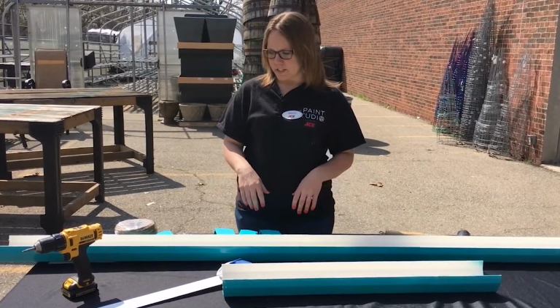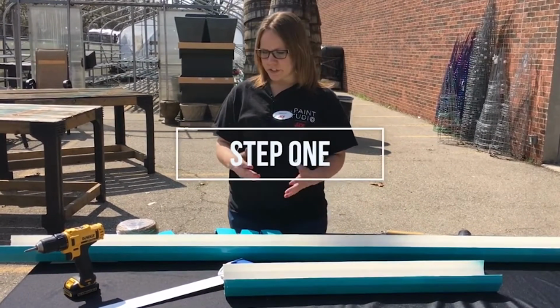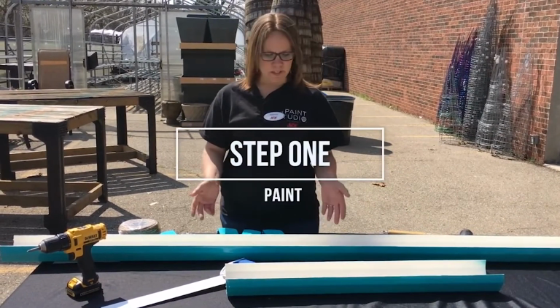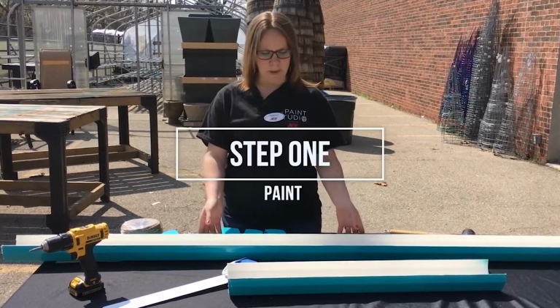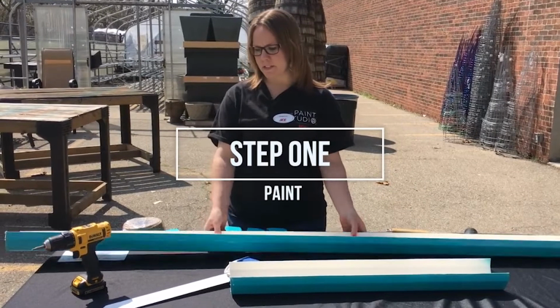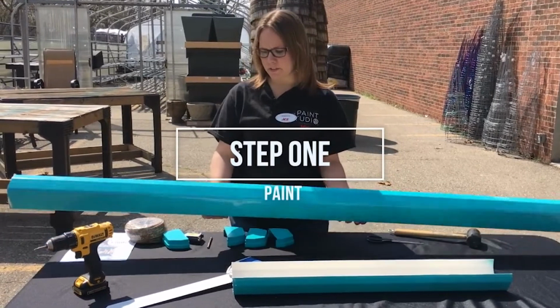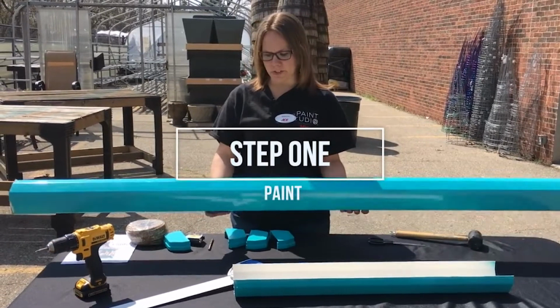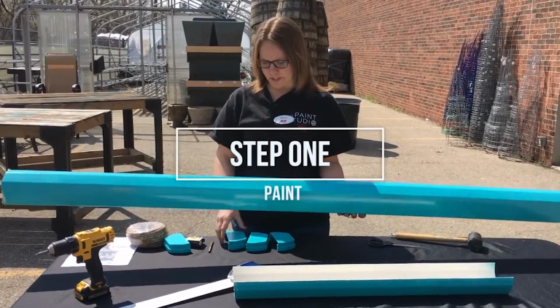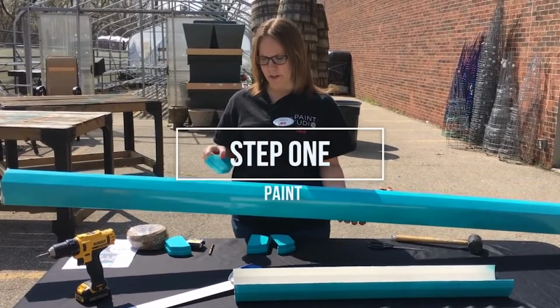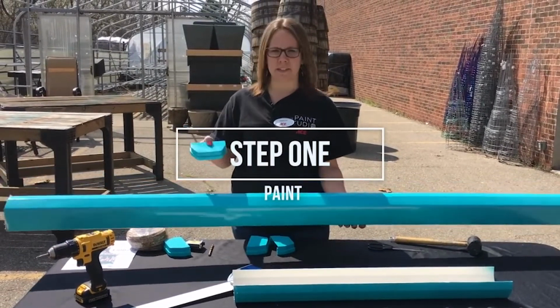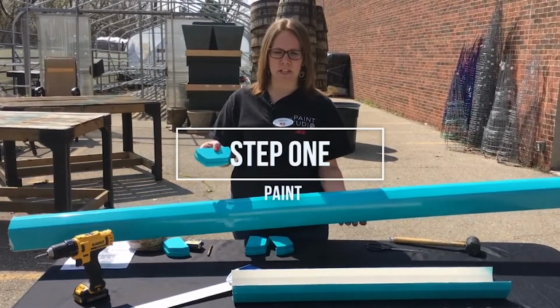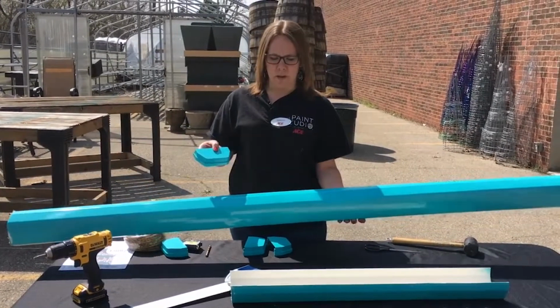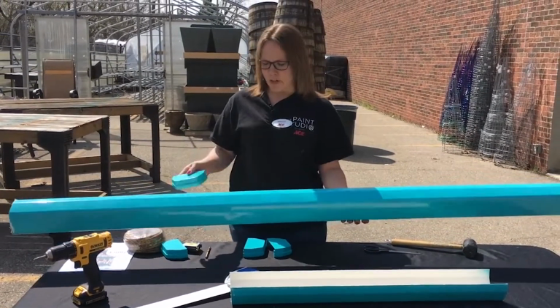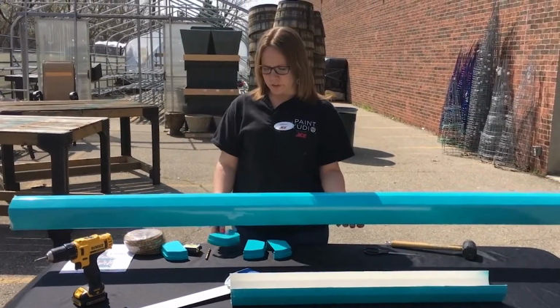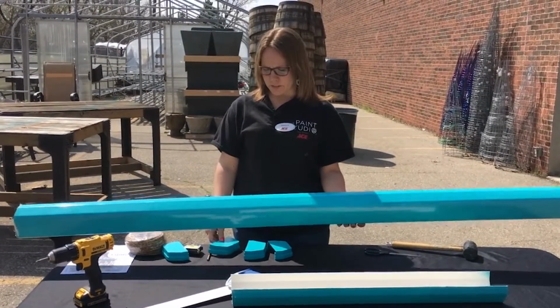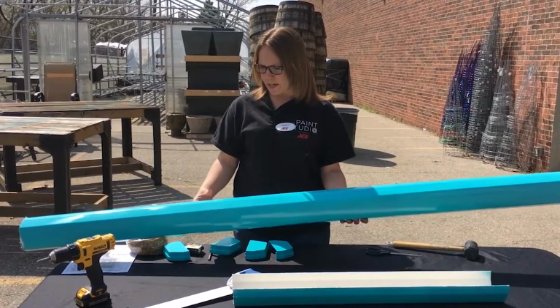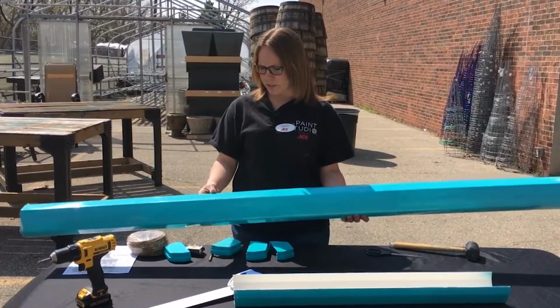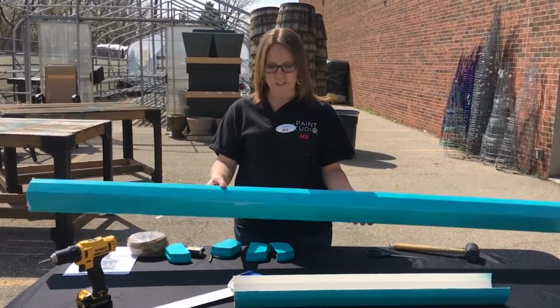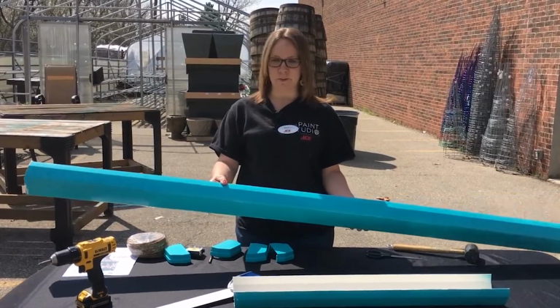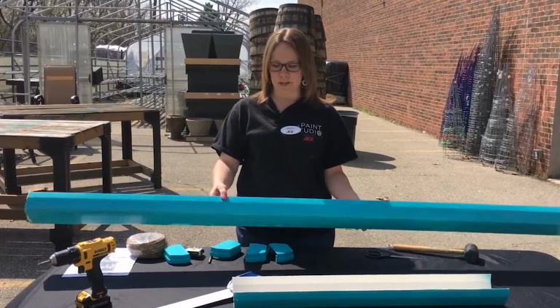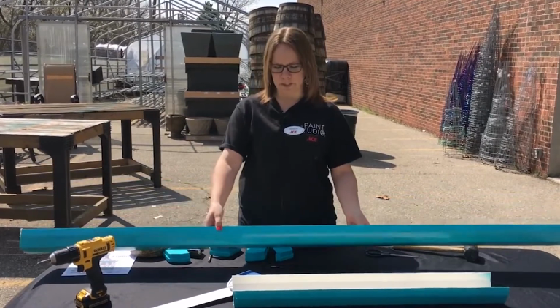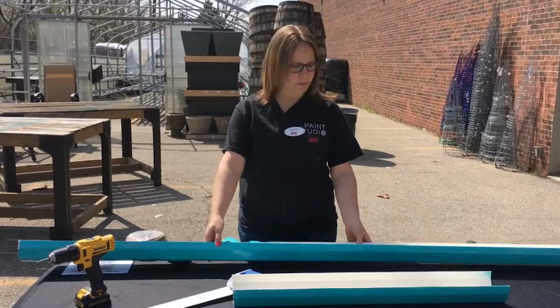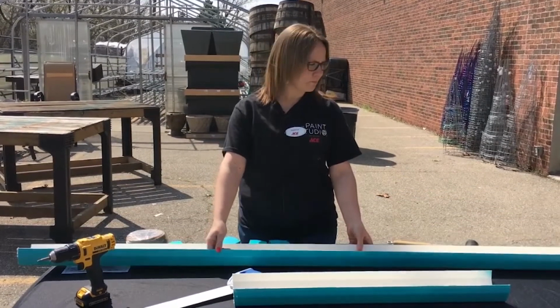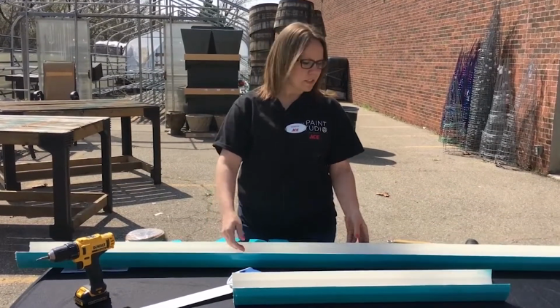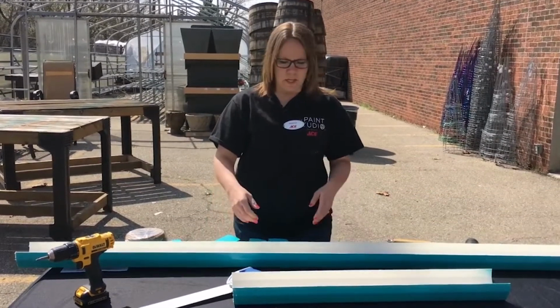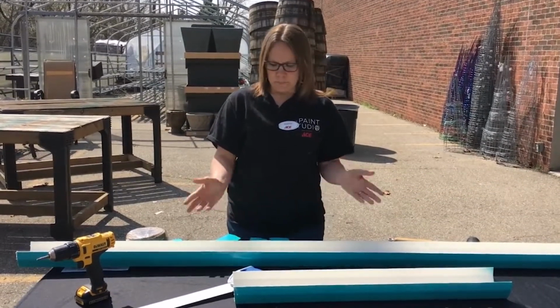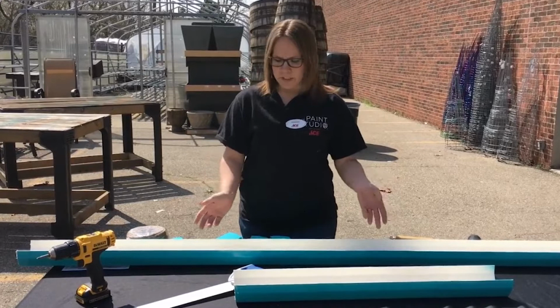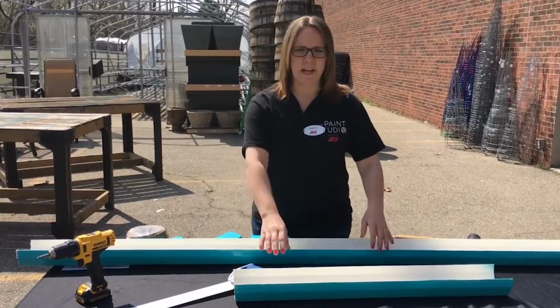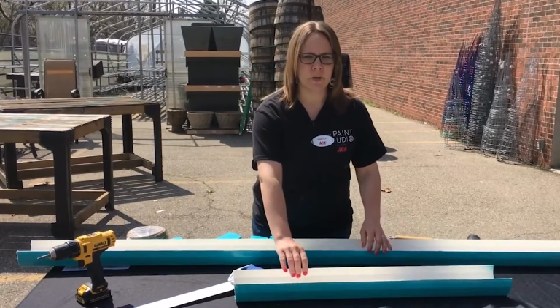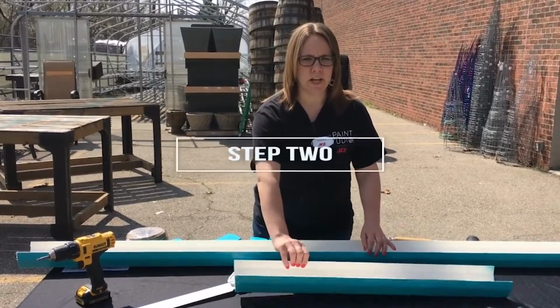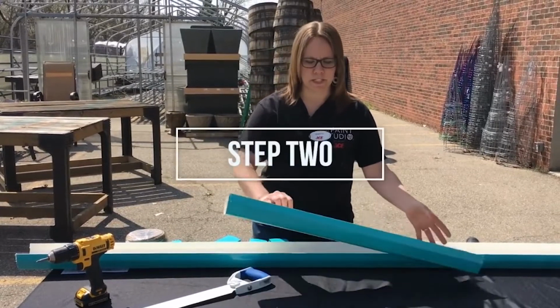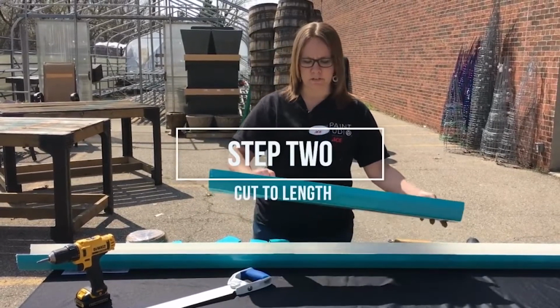First you want to paint your gutter and your gutter ends whatever color you choose. Today I chose a seafoam — Rust-Oleum seafoam. You're going to let it dry and then you're going to want to cut them to the length that you need.